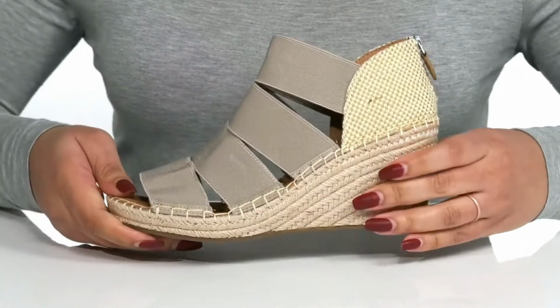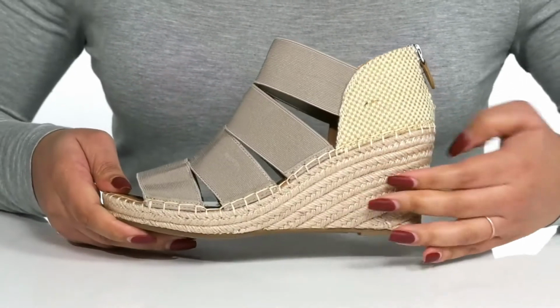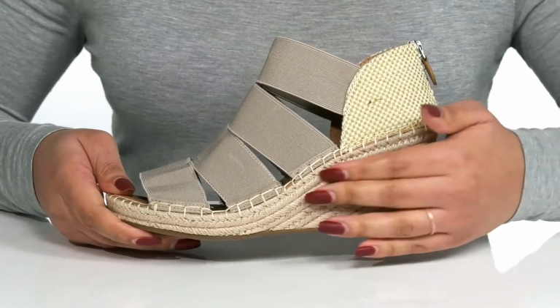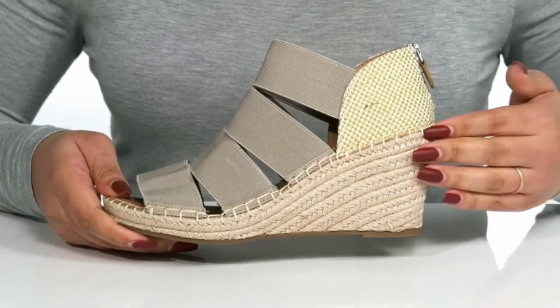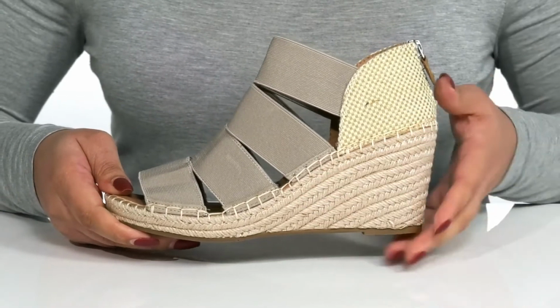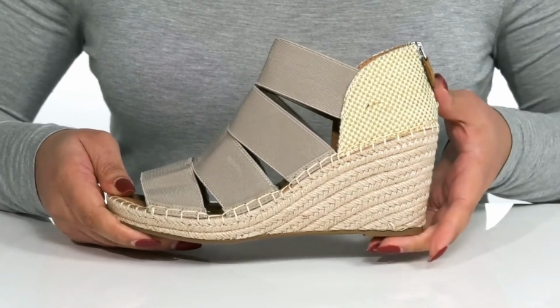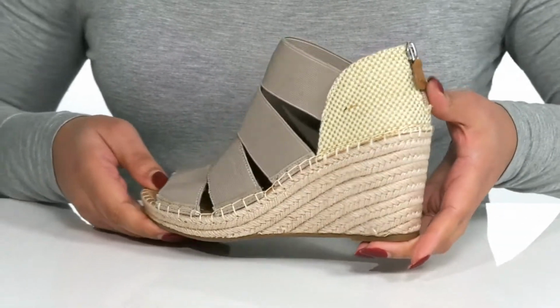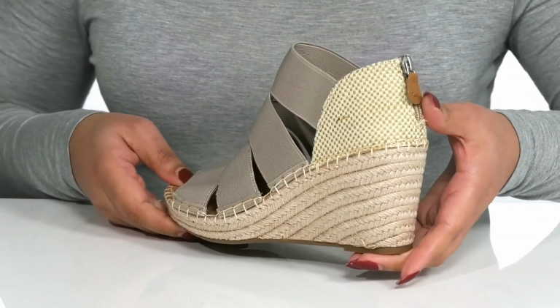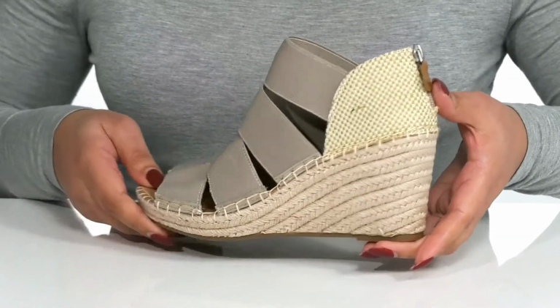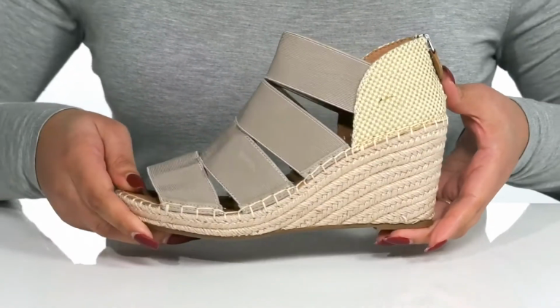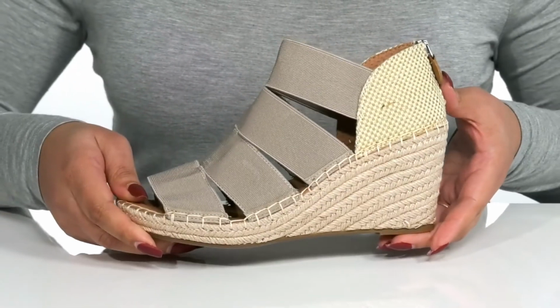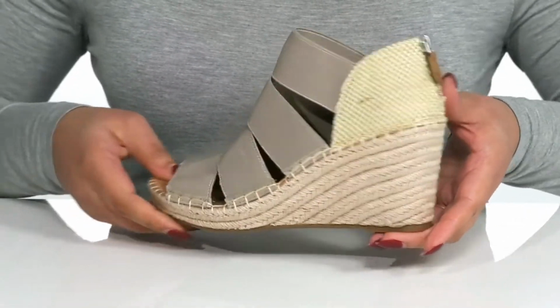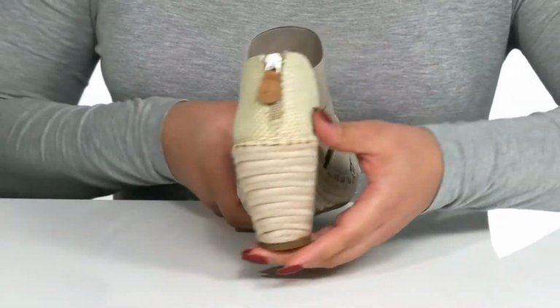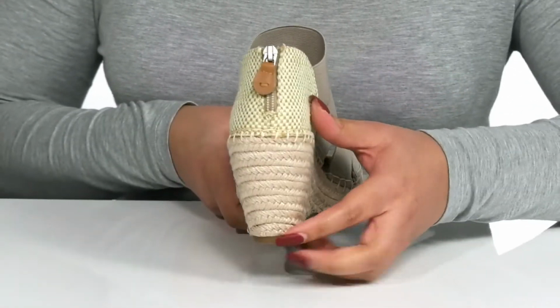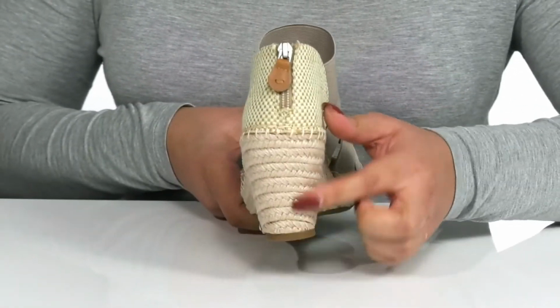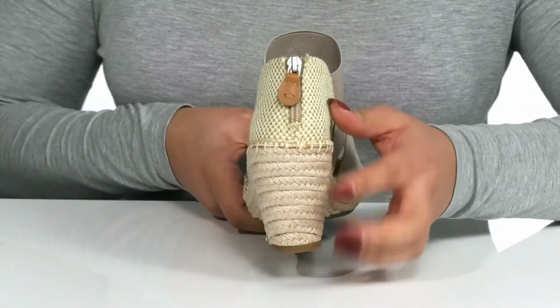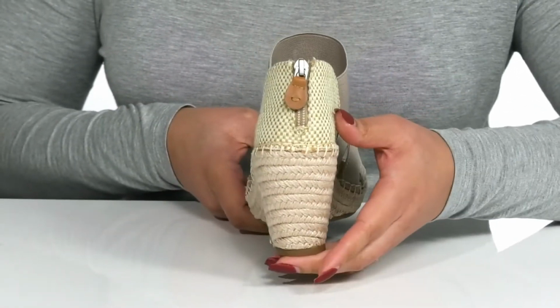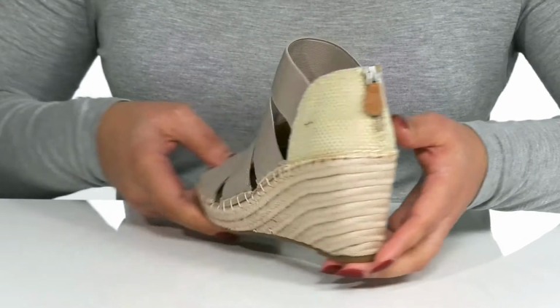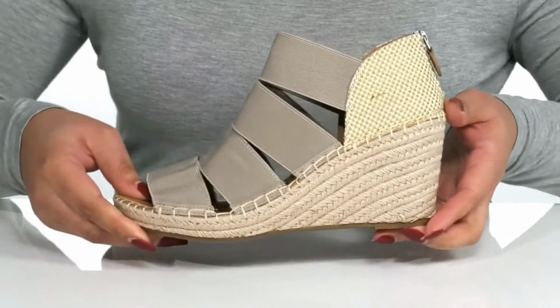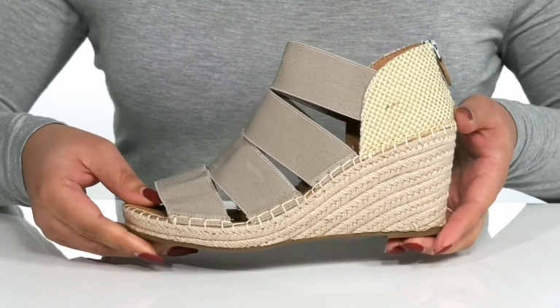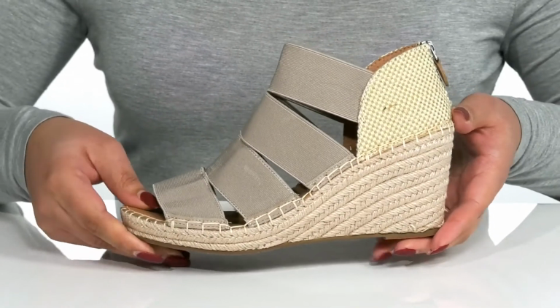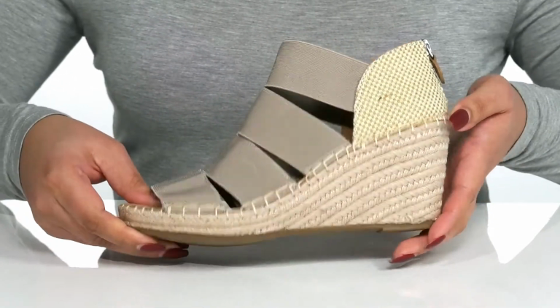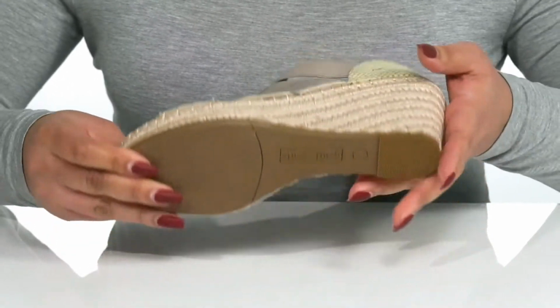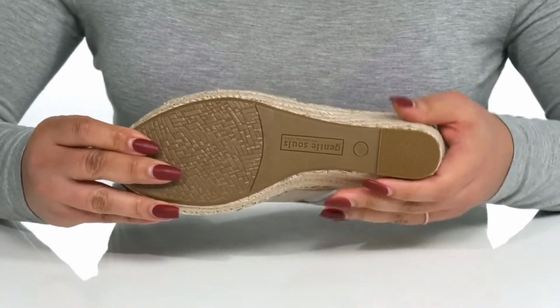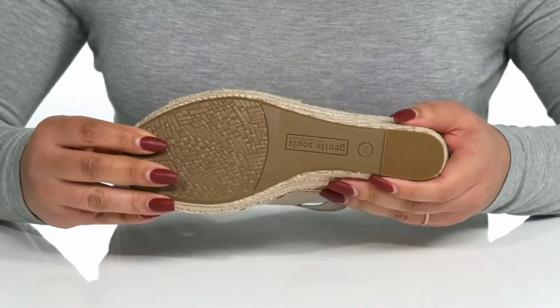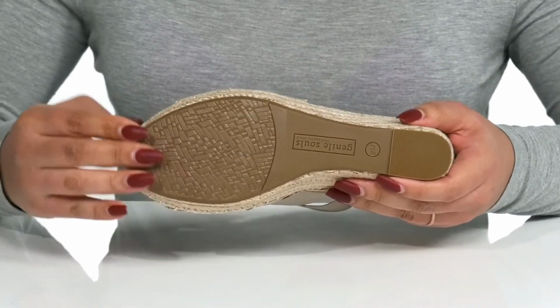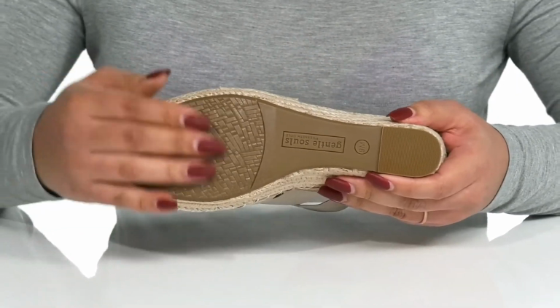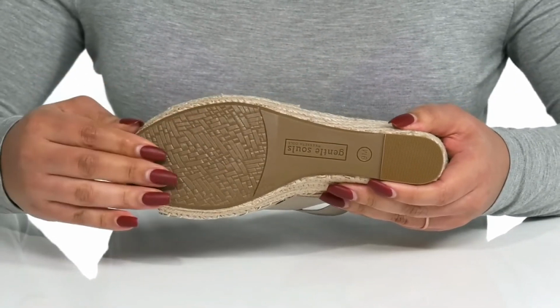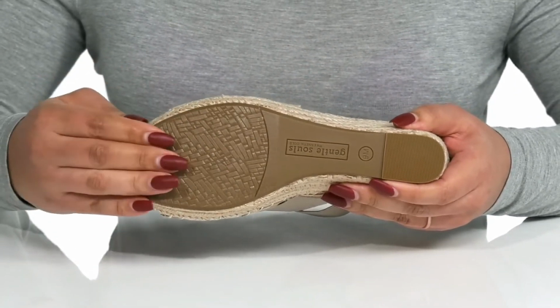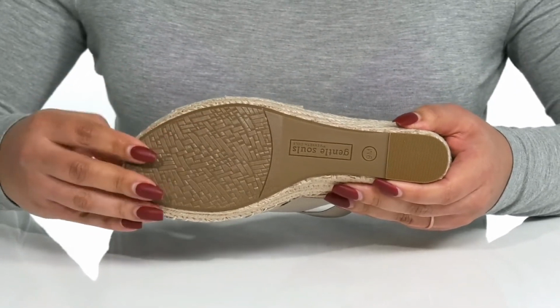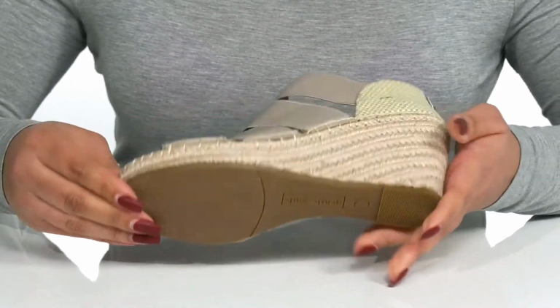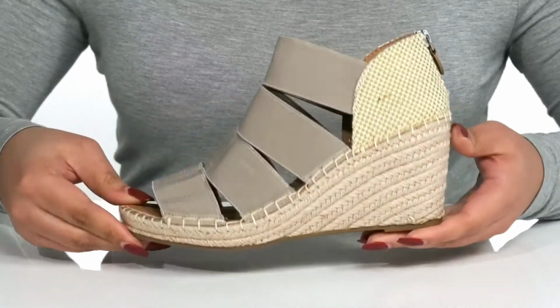The jute wrapped midsole adds a trendy look to your outfit and gives you about a 3-inch boost in height from the wedge. It's all on top of a durable synthetic outsole that is textured to give you the best grip.